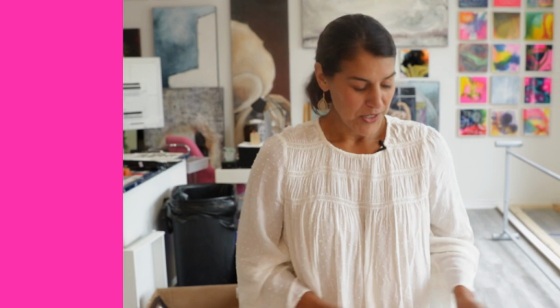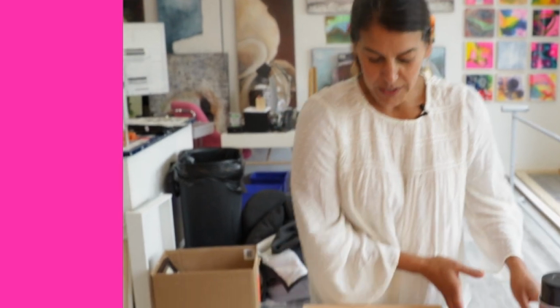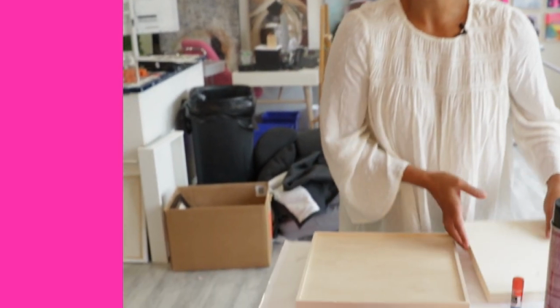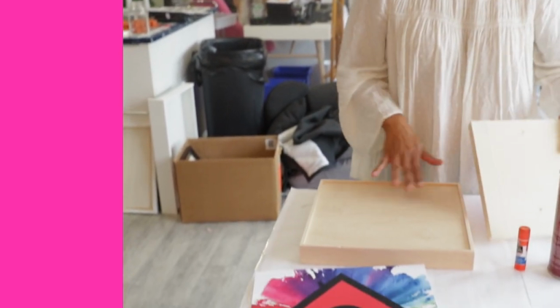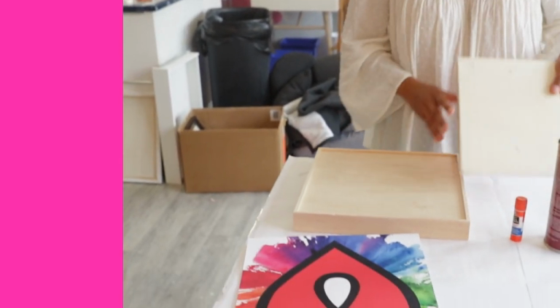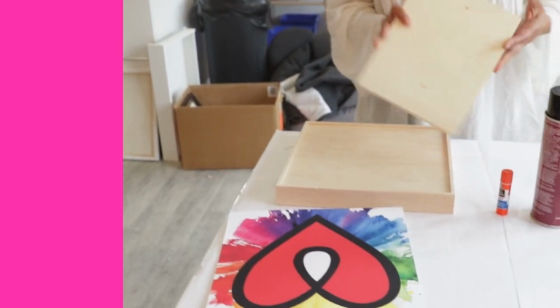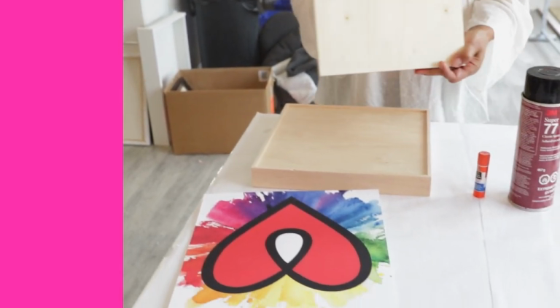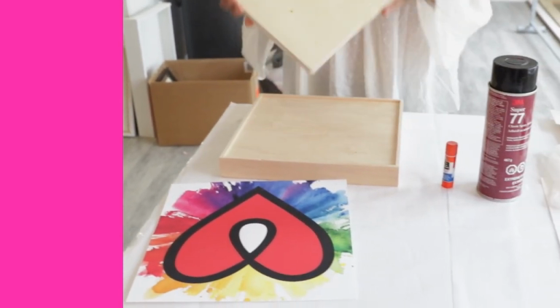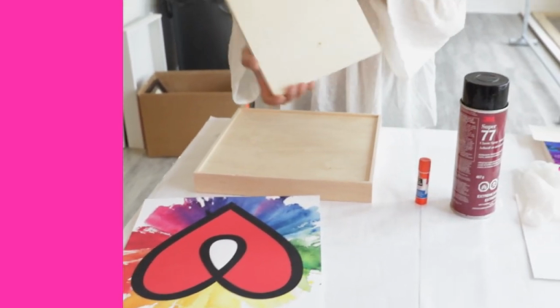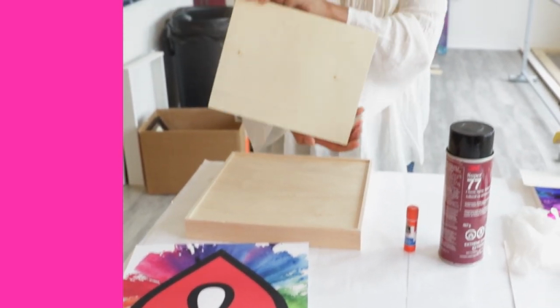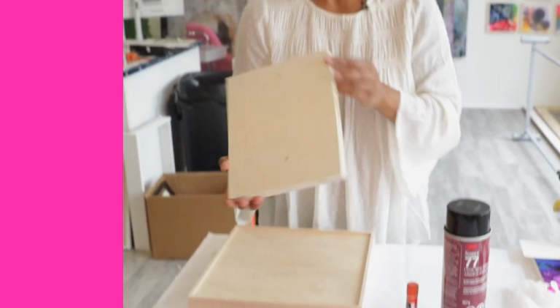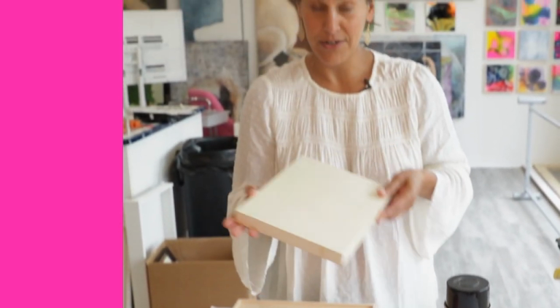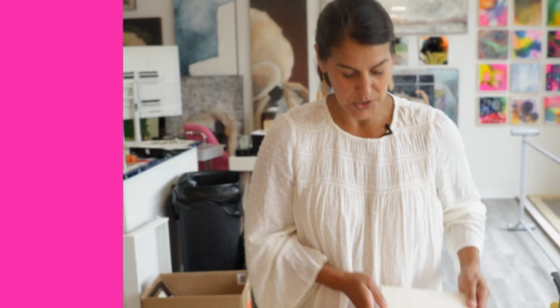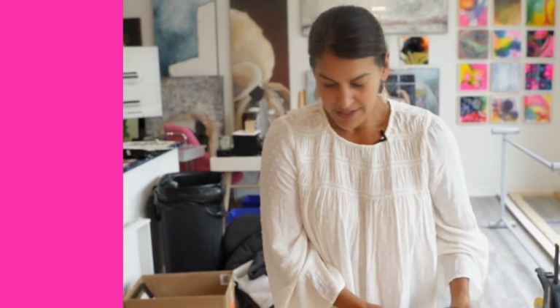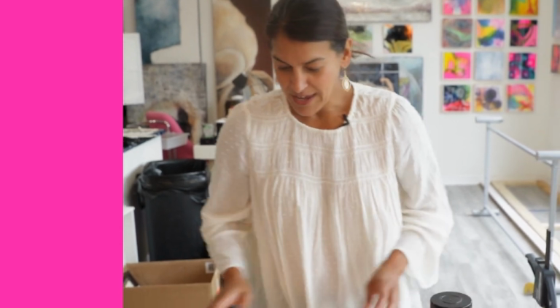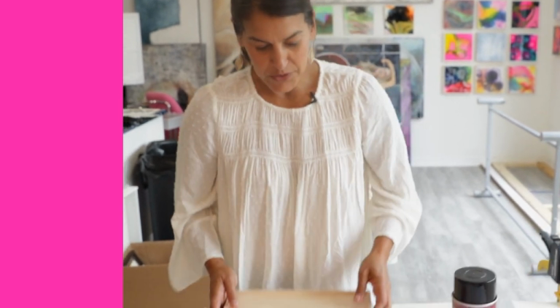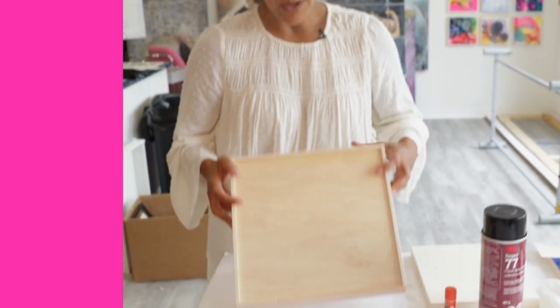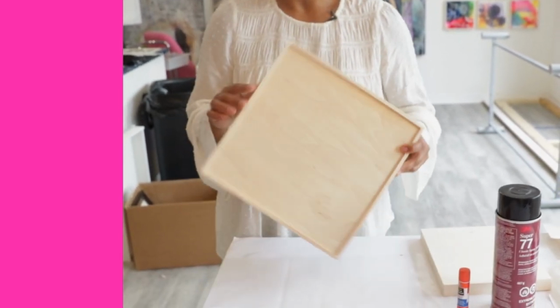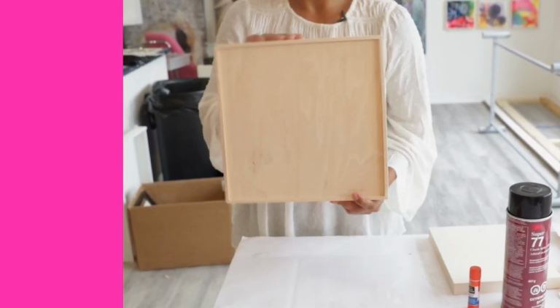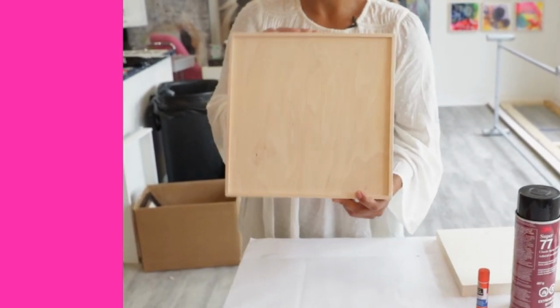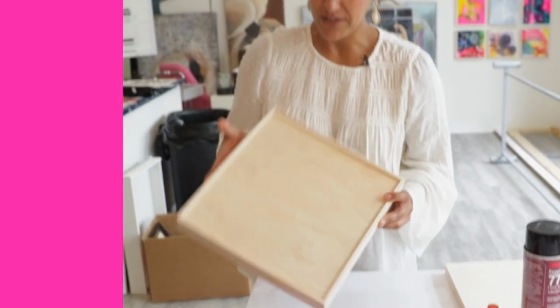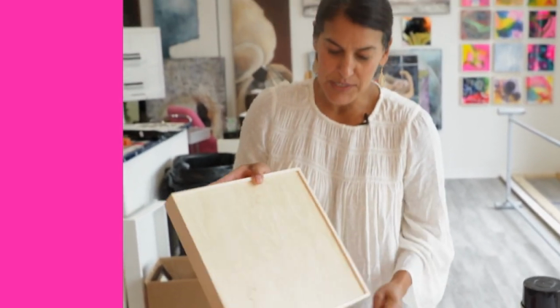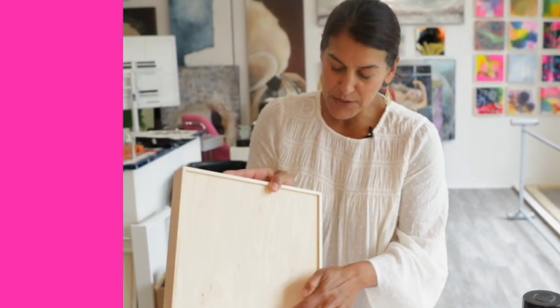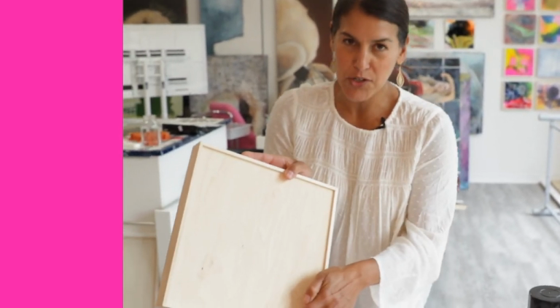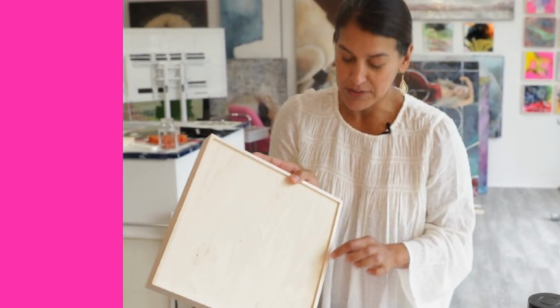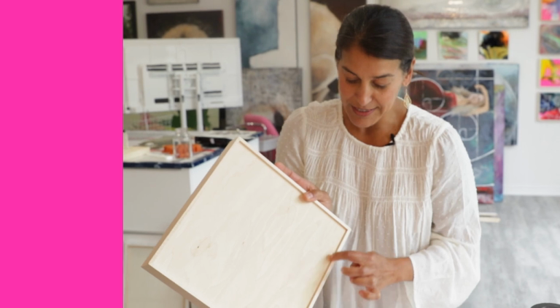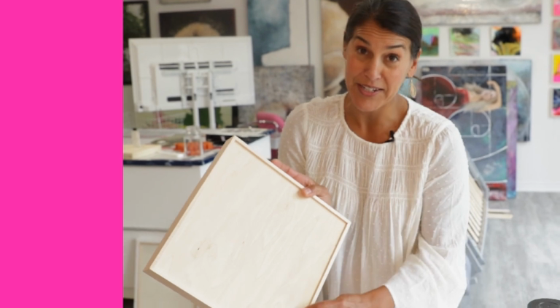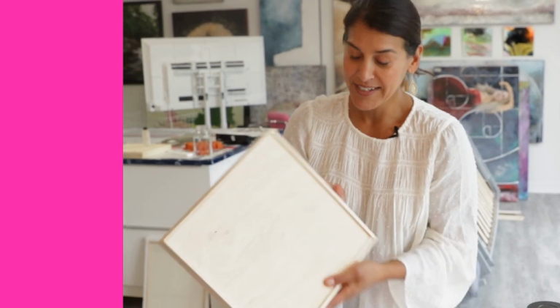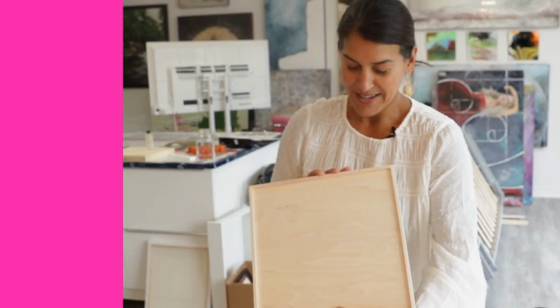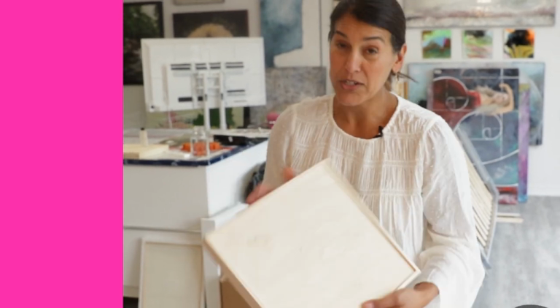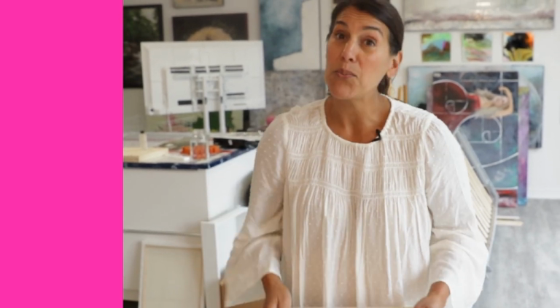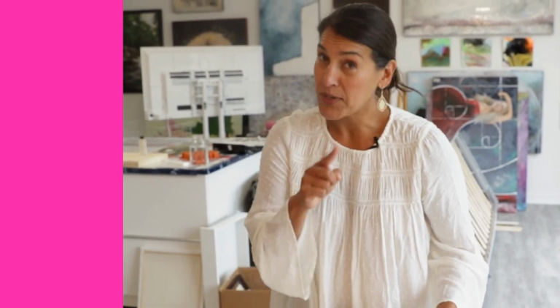We've got a couple of types of wood panels here. One is like this — you can find it easily in the art supply store — and we've also got our ArtResin wood panel, which is a little bit different. It's a cradle; it's got a lip in here, so I'm going to show you both ways.